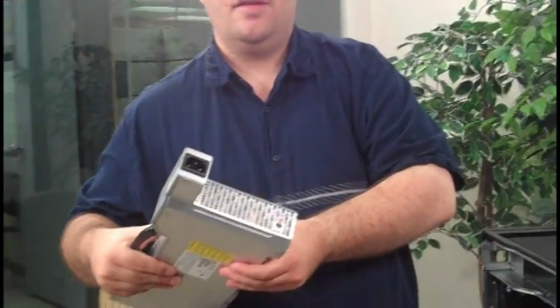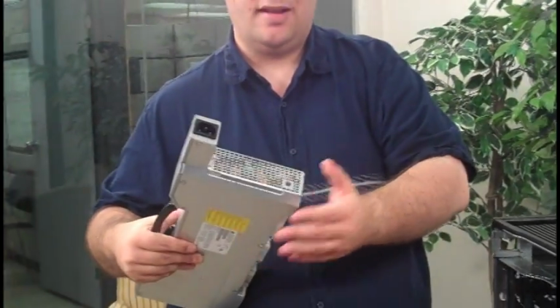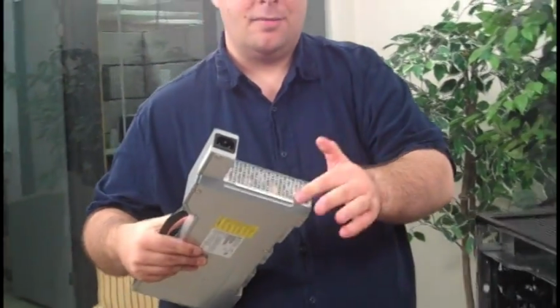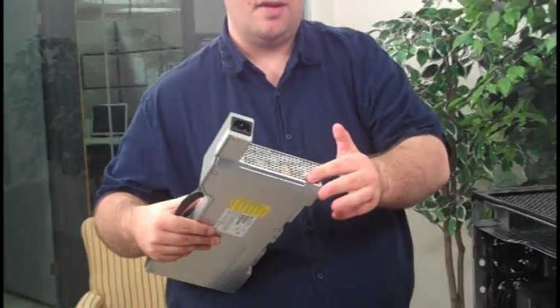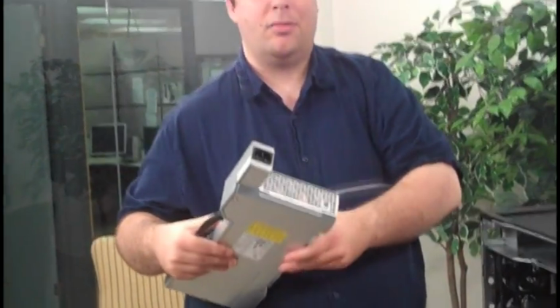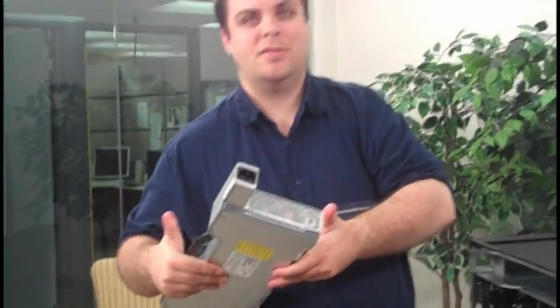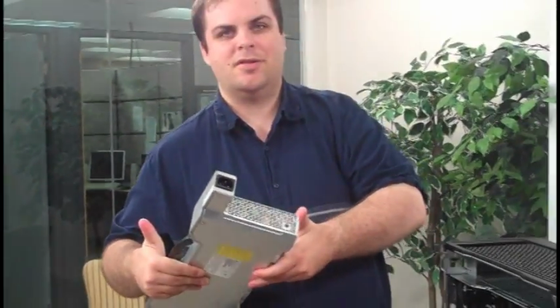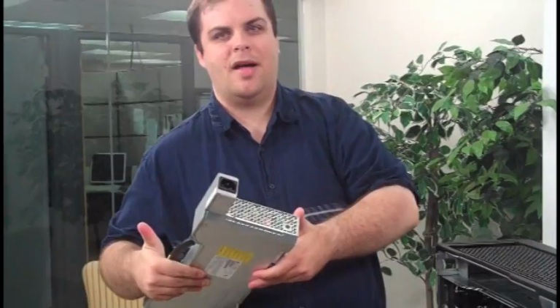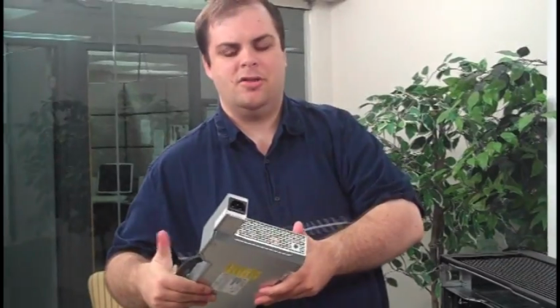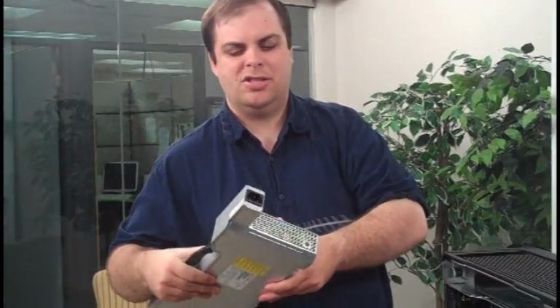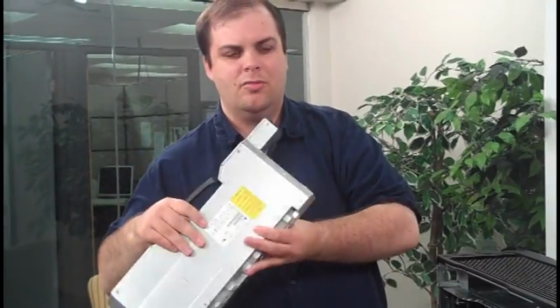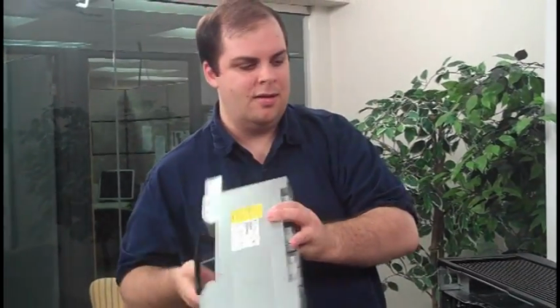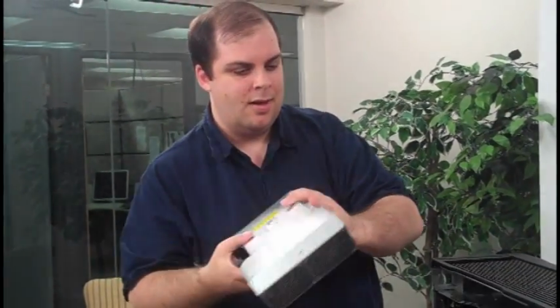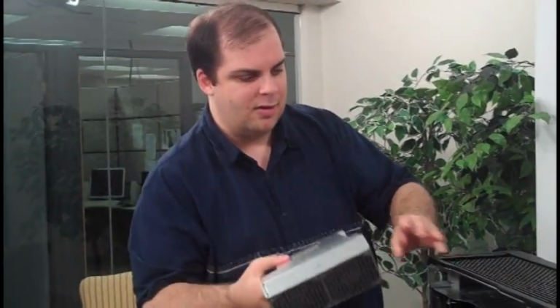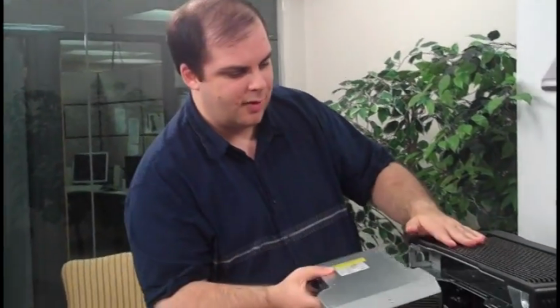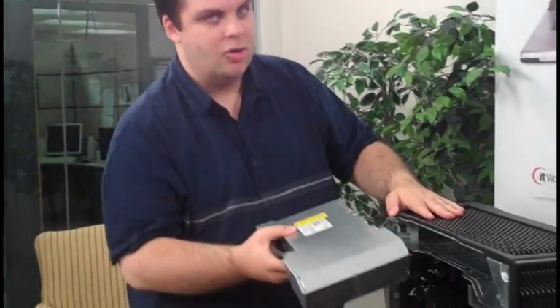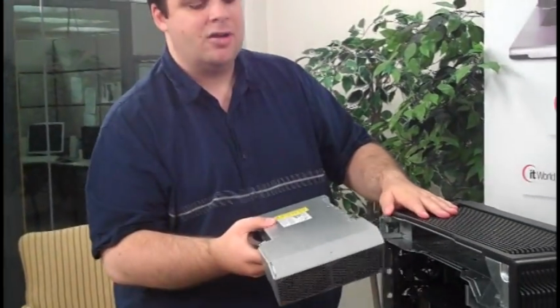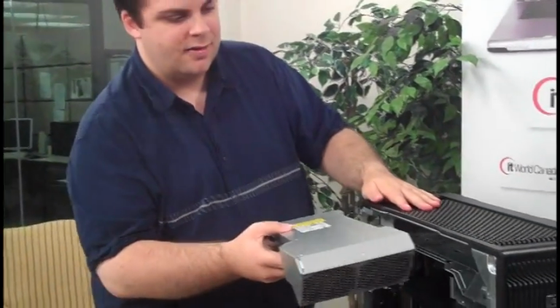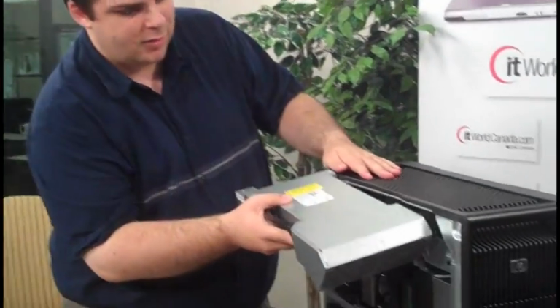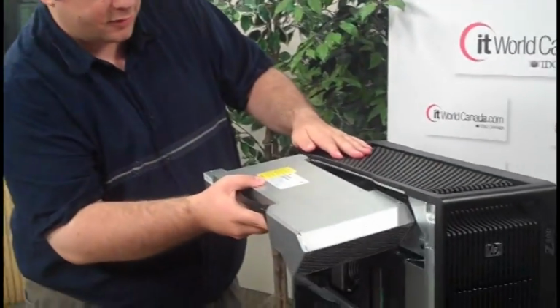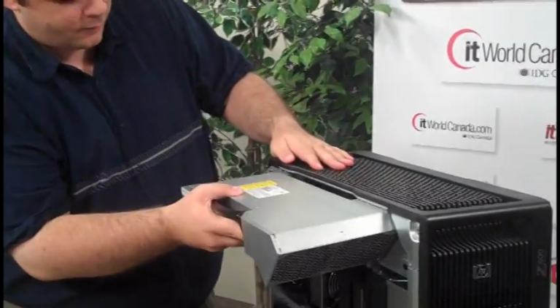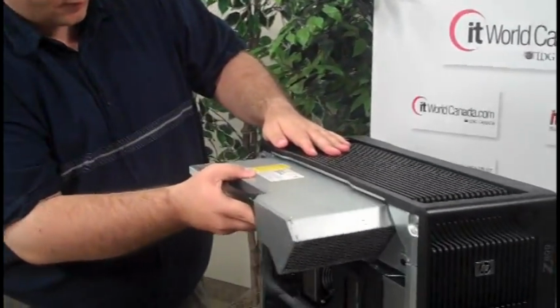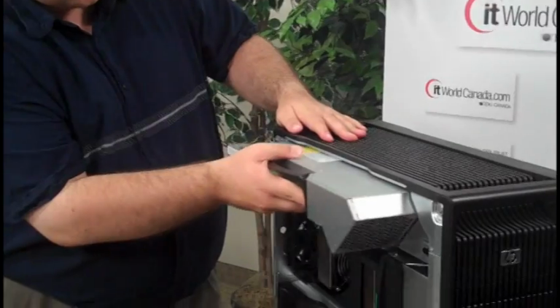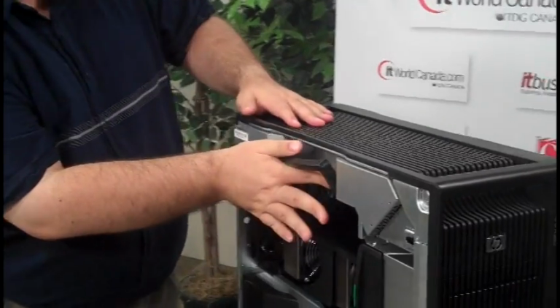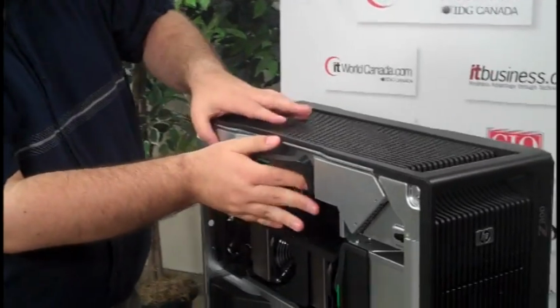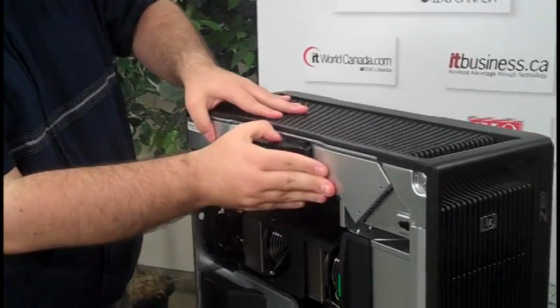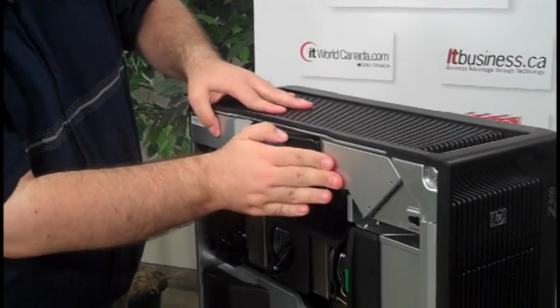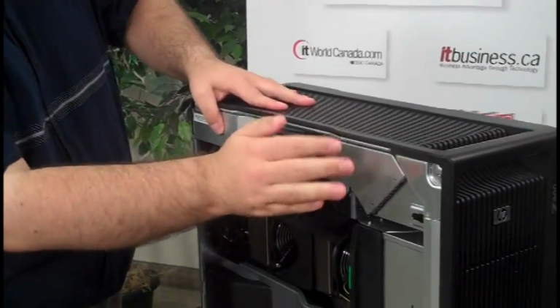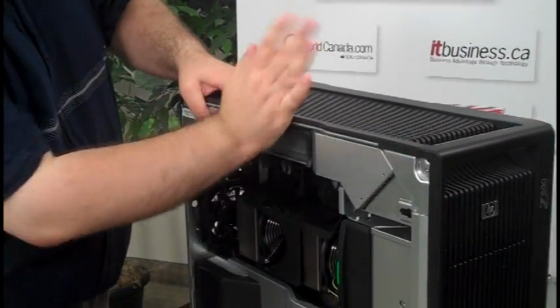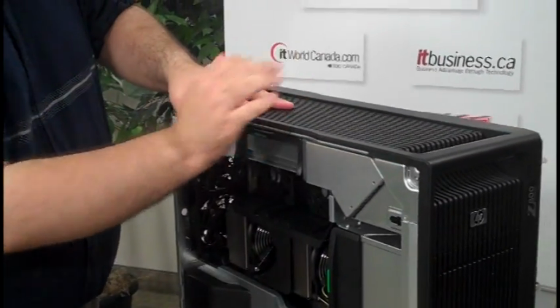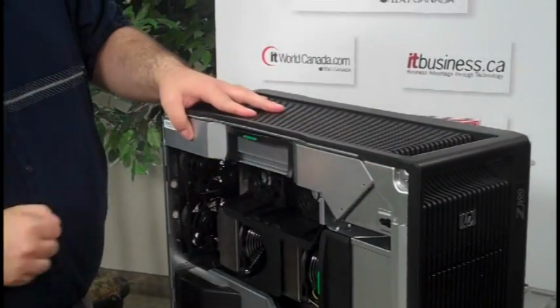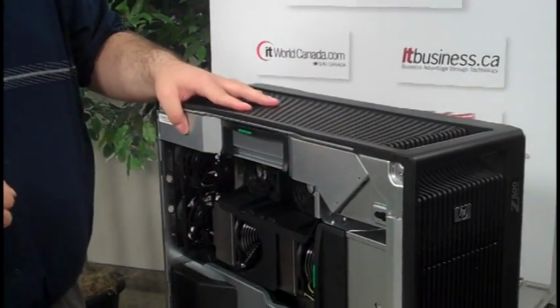So then you know that your problem is not with the power supply. If the light doesn't come on, then the problem is with the power supply and you can be shipped a new one. And to replace it, you don't have to call IT — you just pop it right back in and you're good to go.